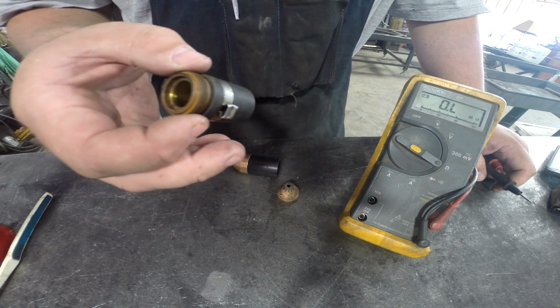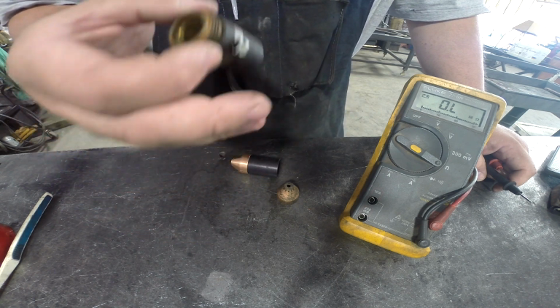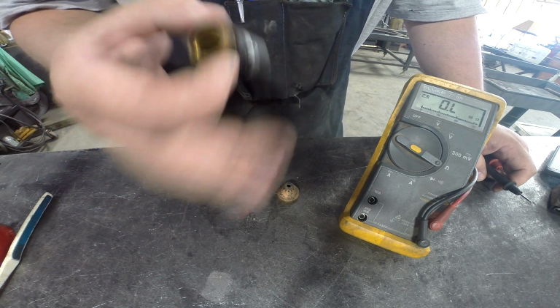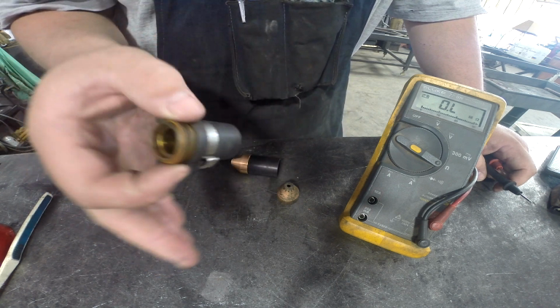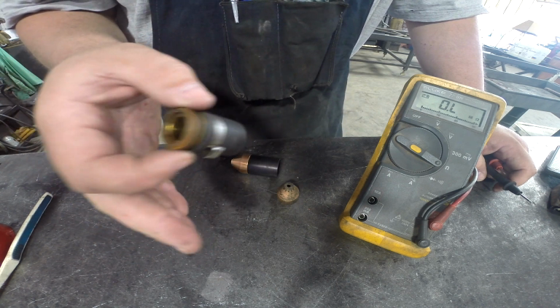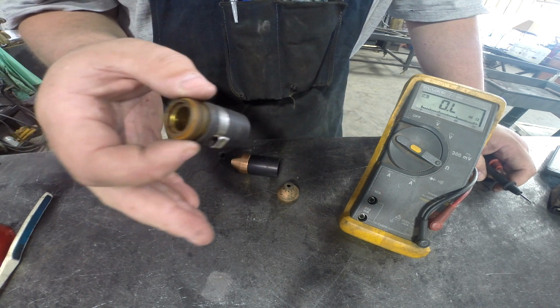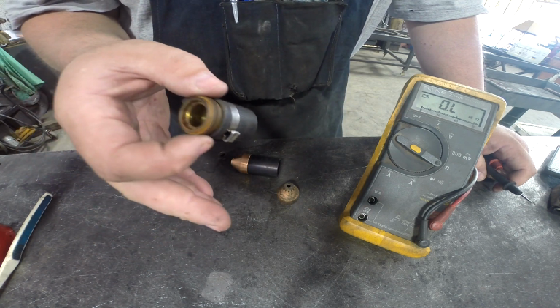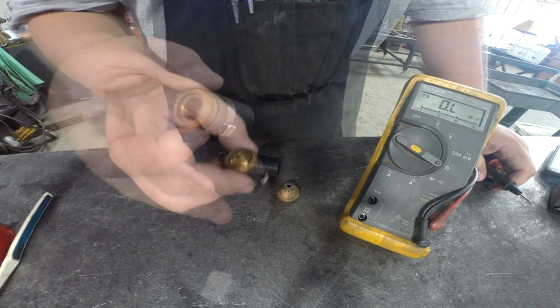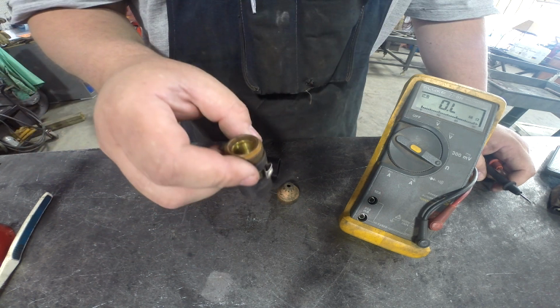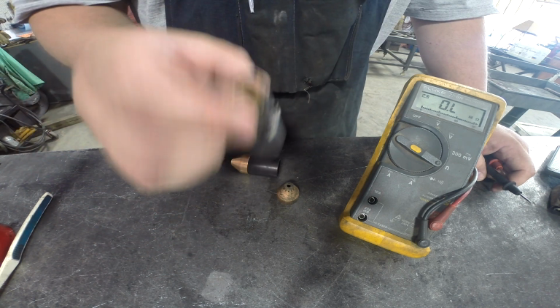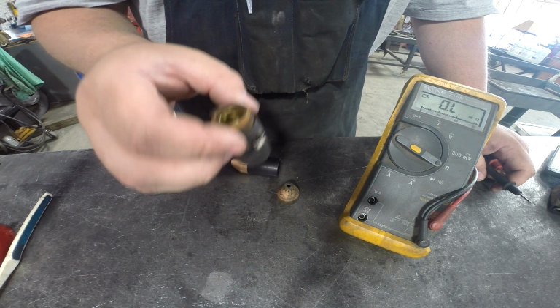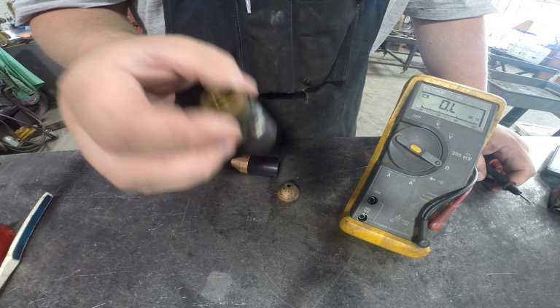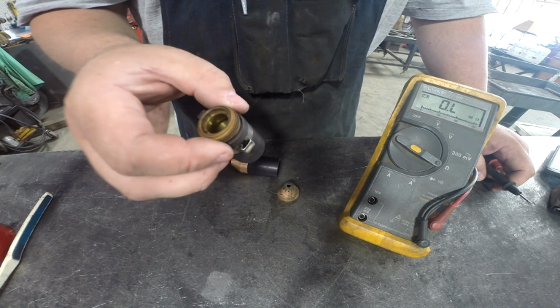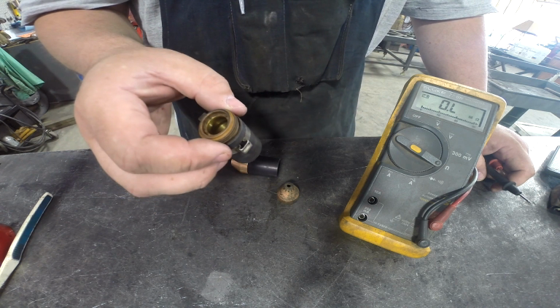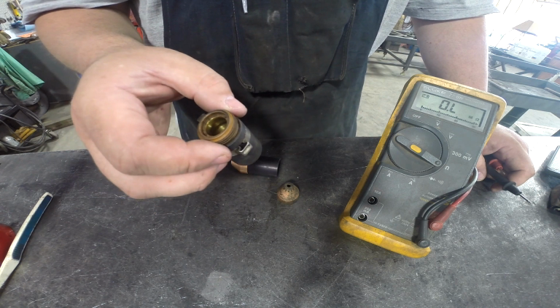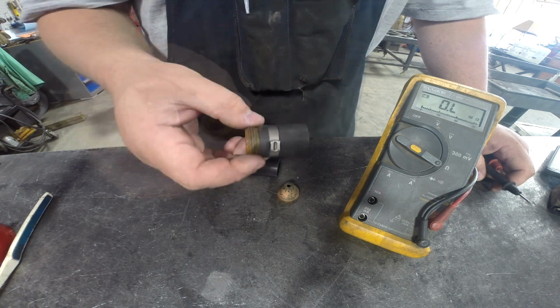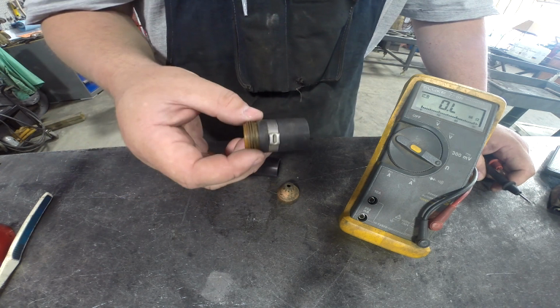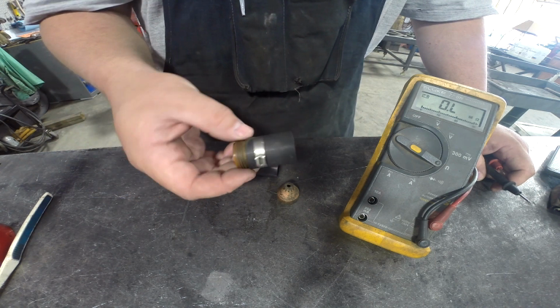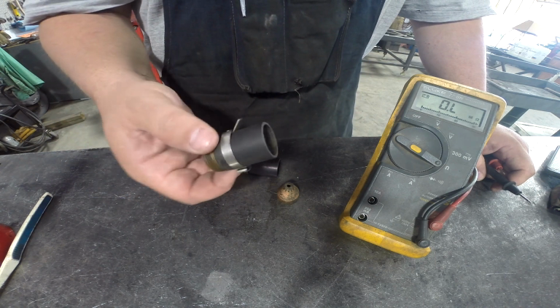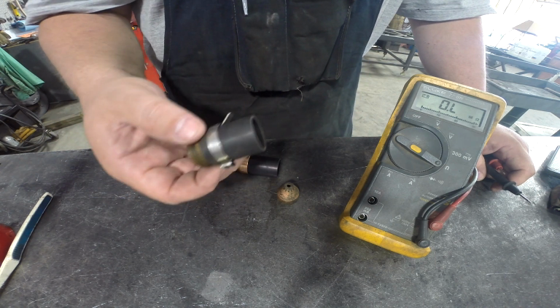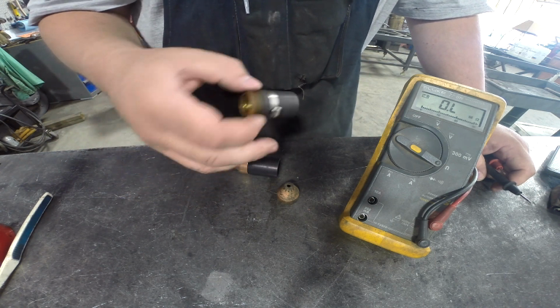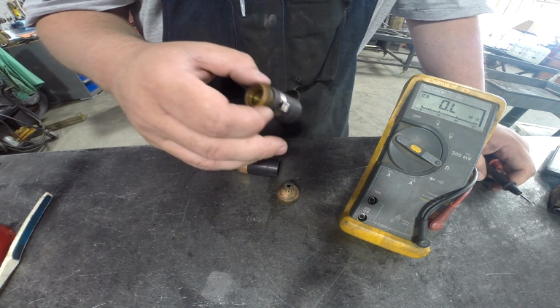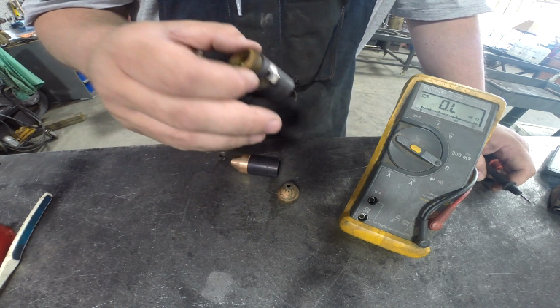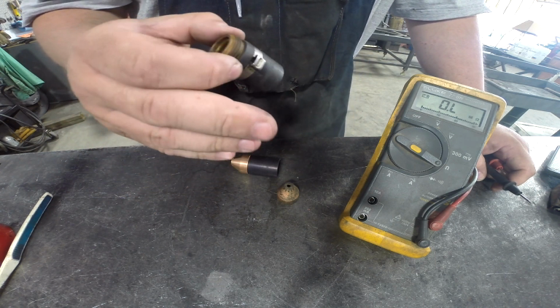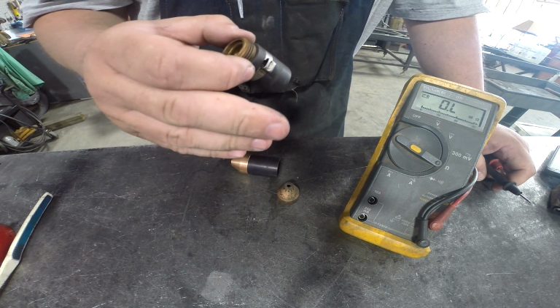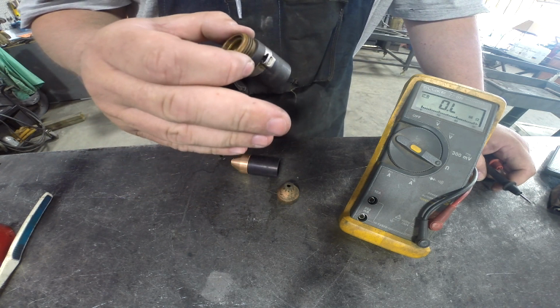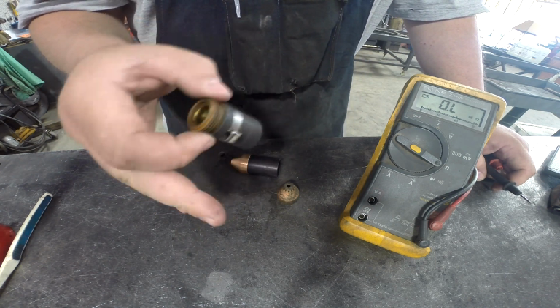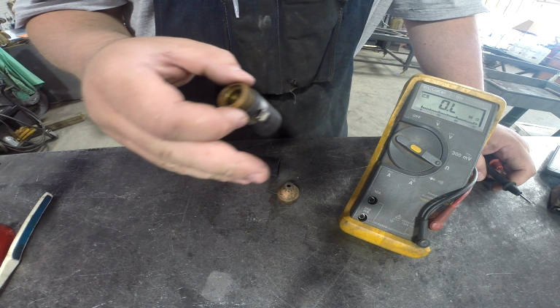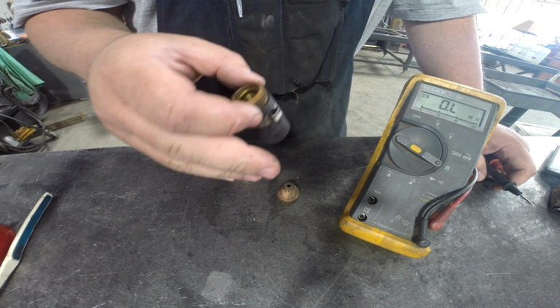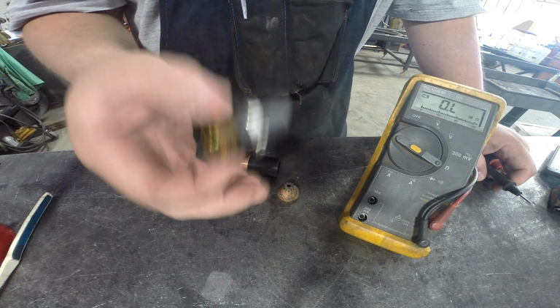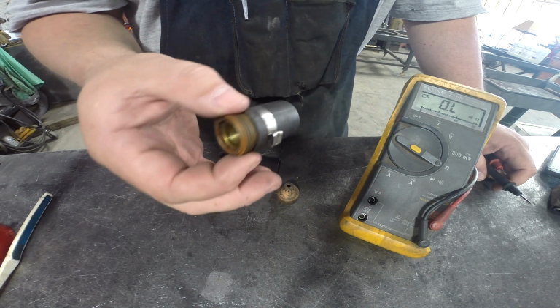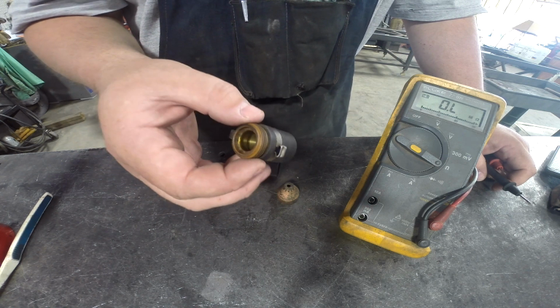Well, this week that stopped happening. In trying to figure out what was going on, JD Squared tells me it's either going to be the wire or something in this head.